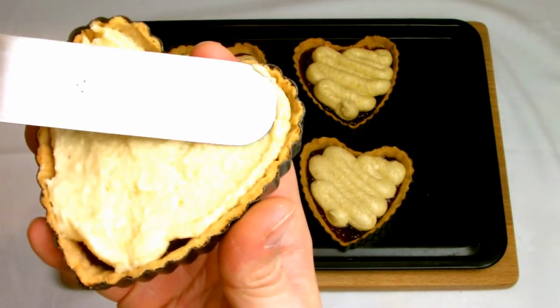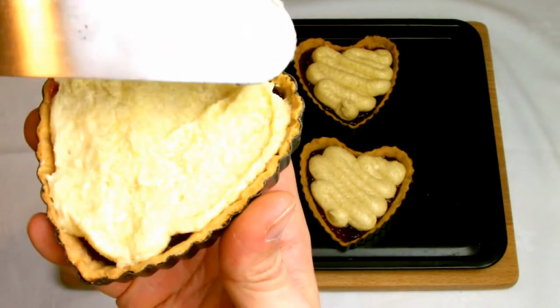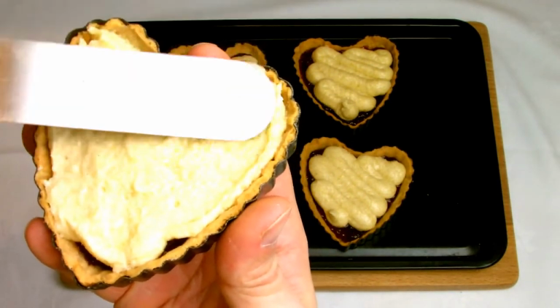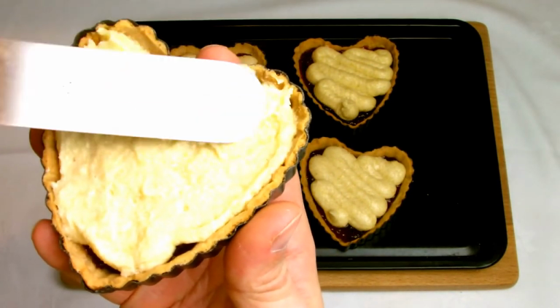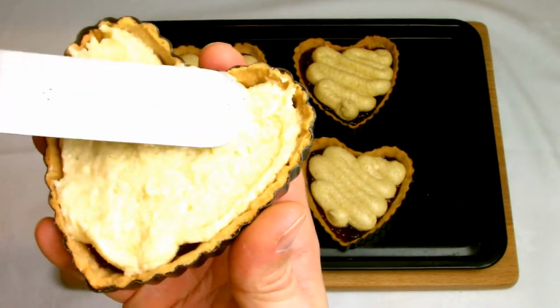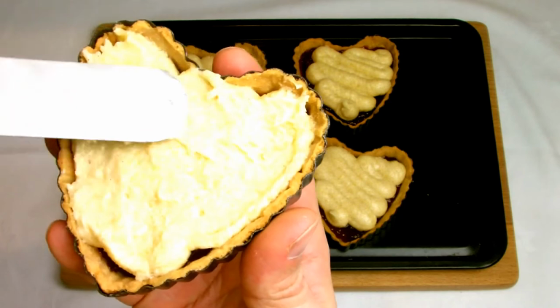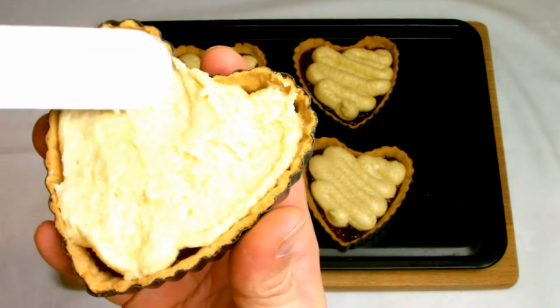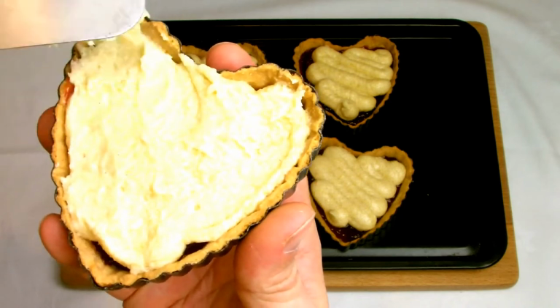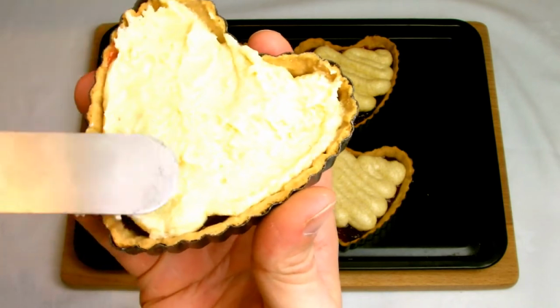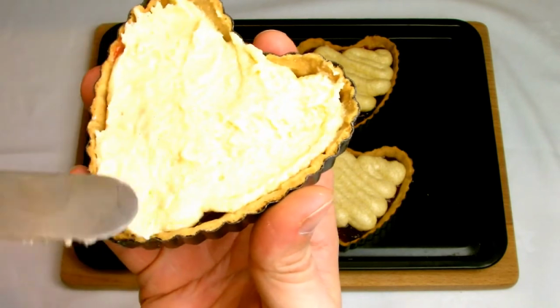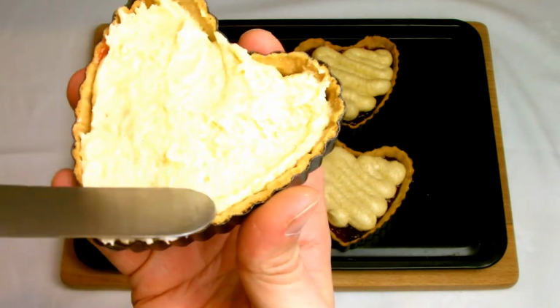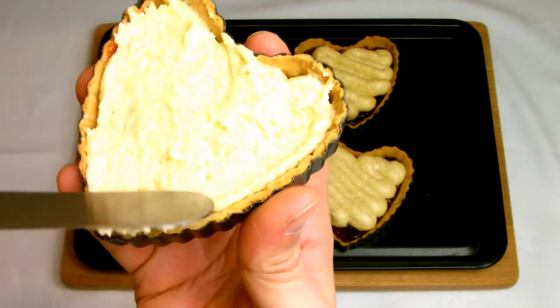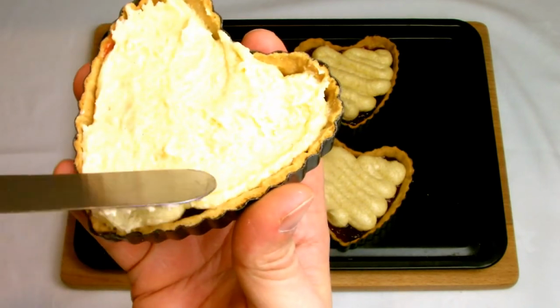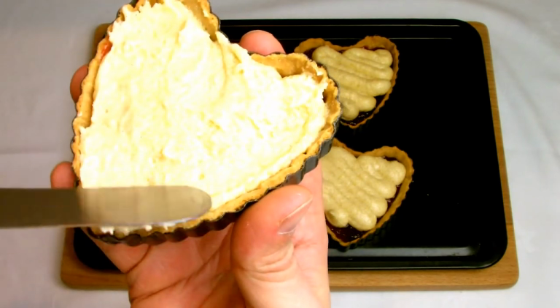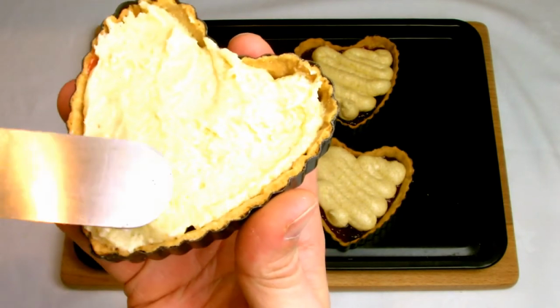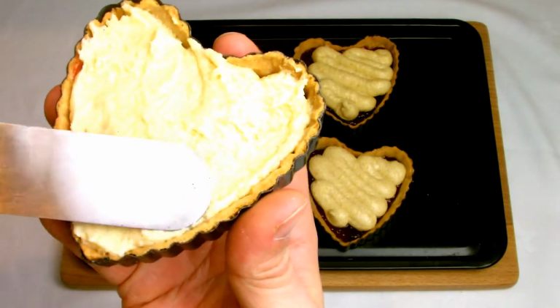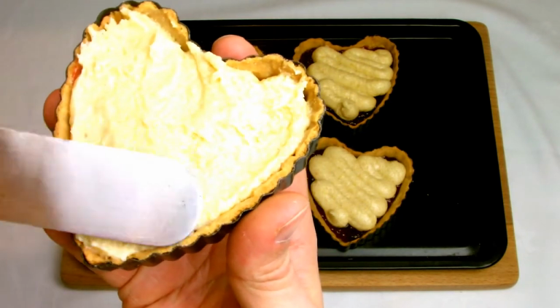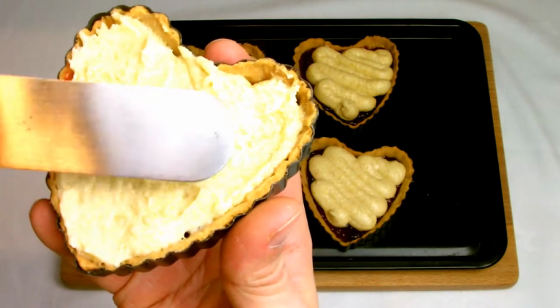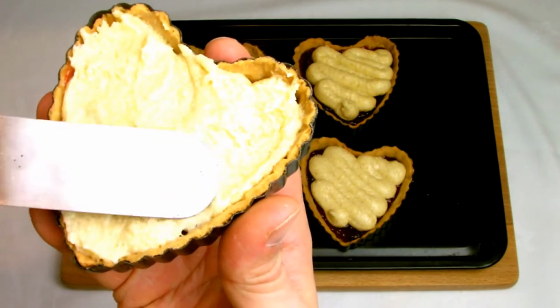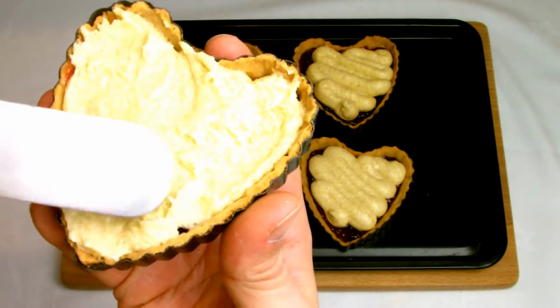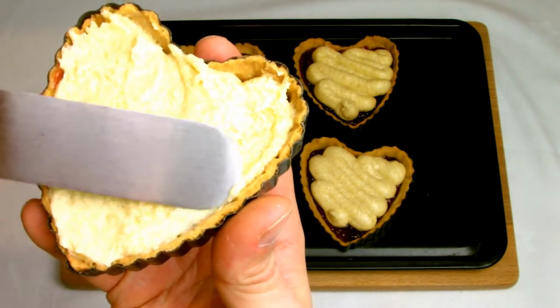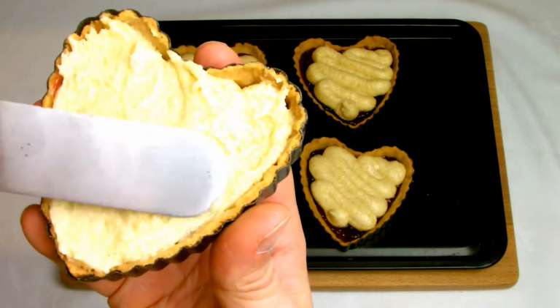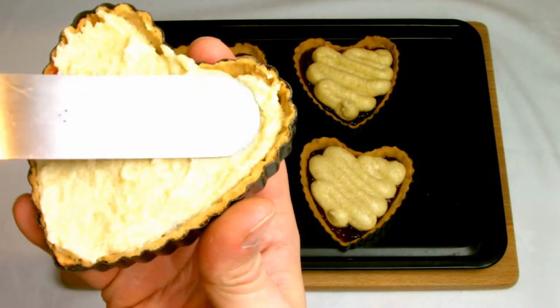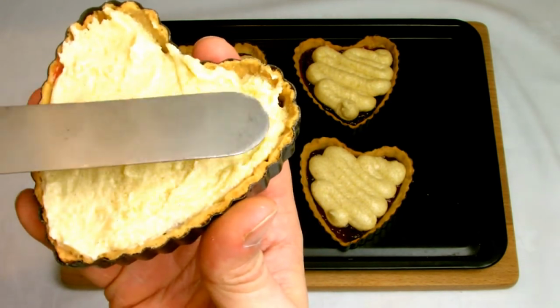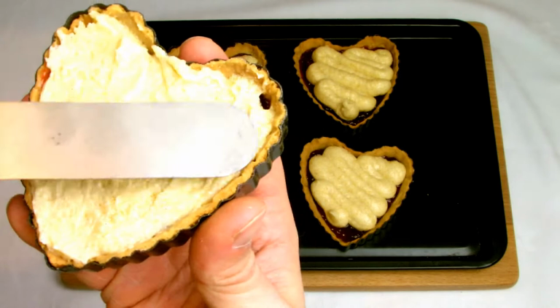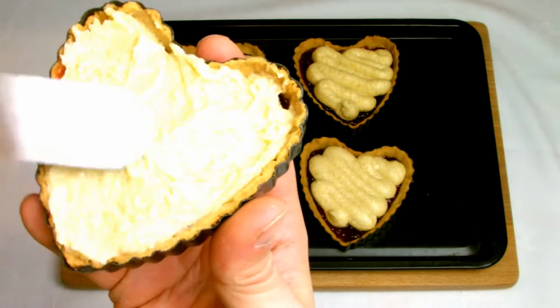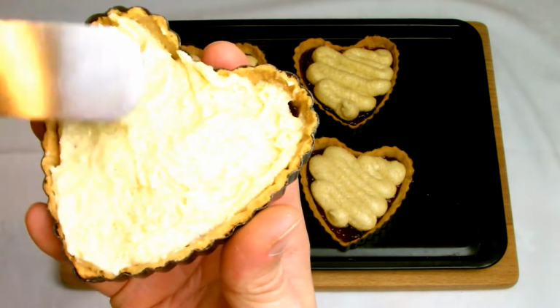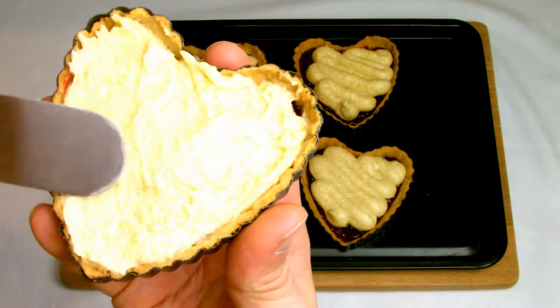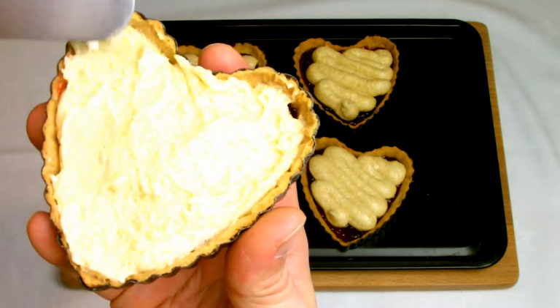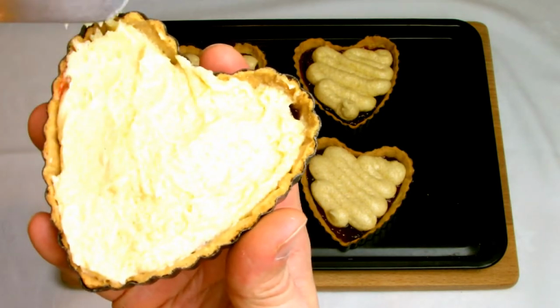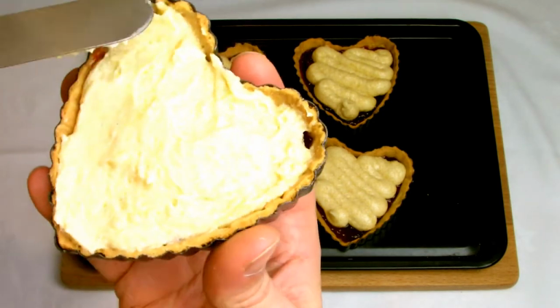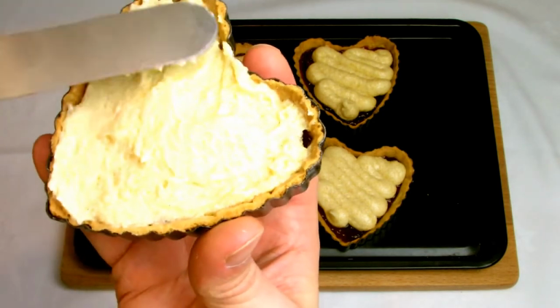Once you've smoothed the frangipan, take some flaked almonds, sprinkle them very gently over the top, and then very lightly press down on them so that they stick to the frangipan.